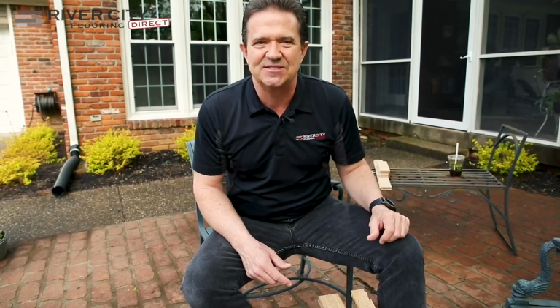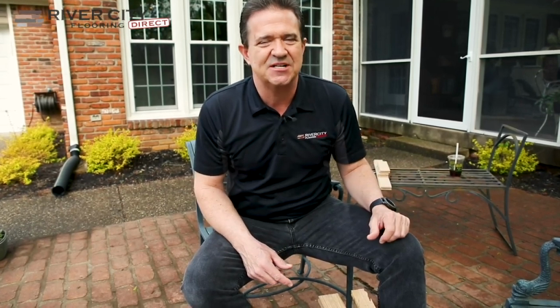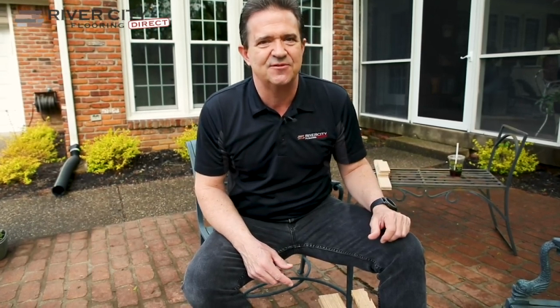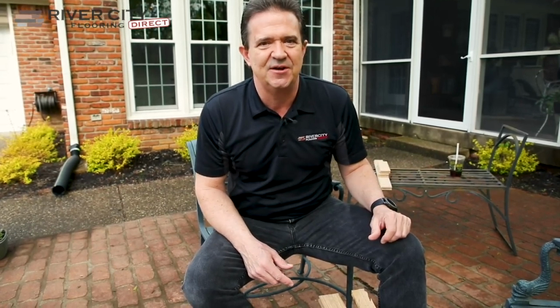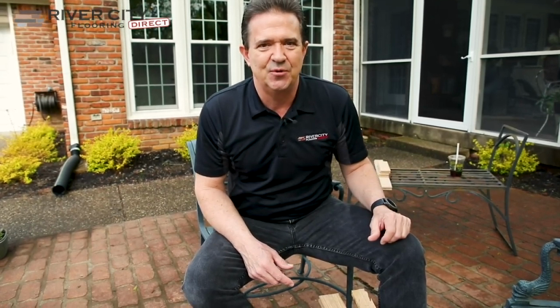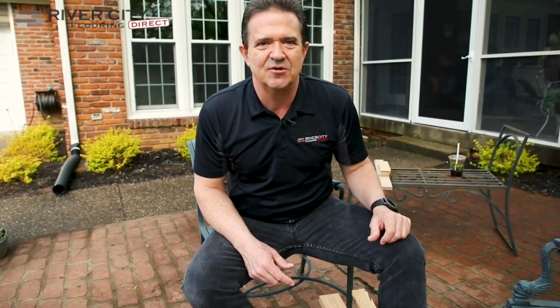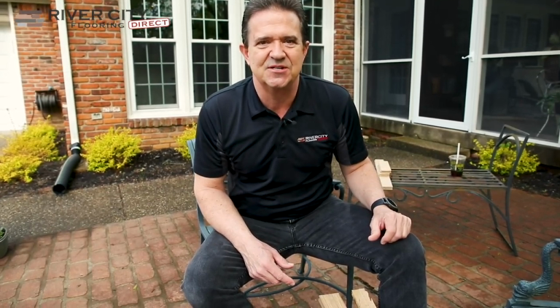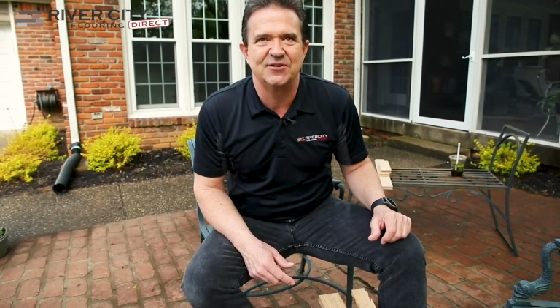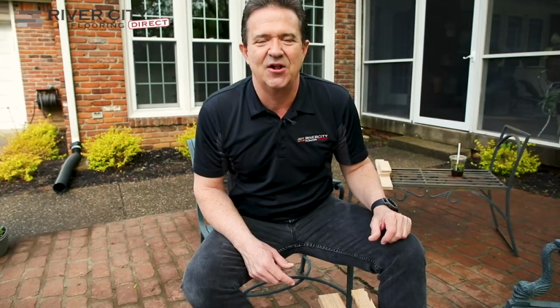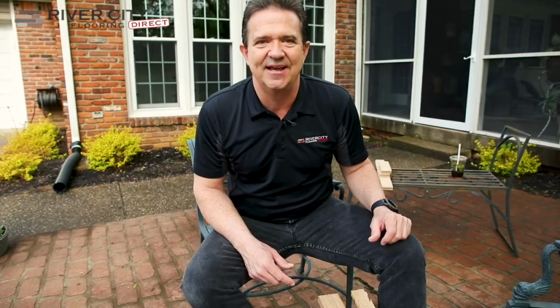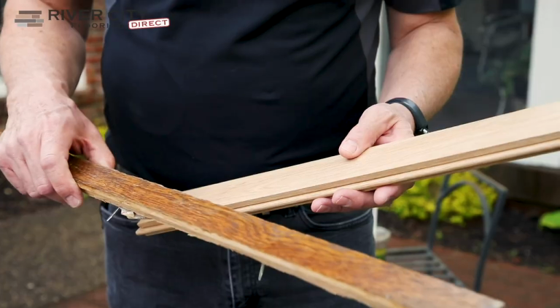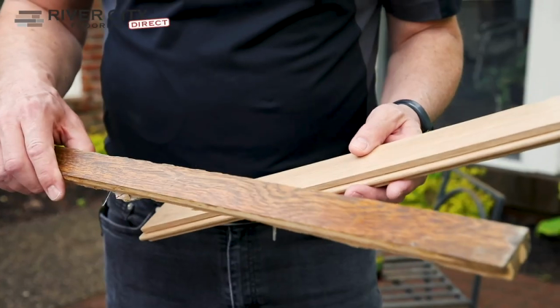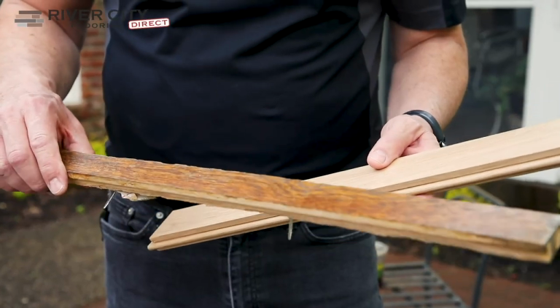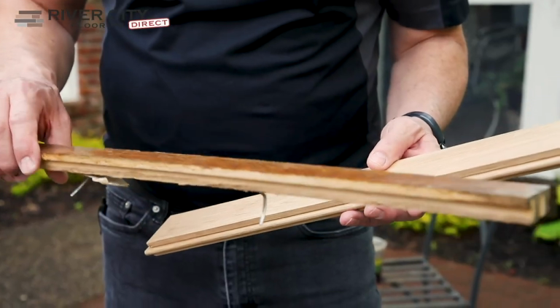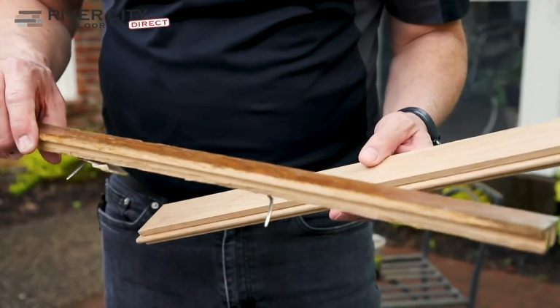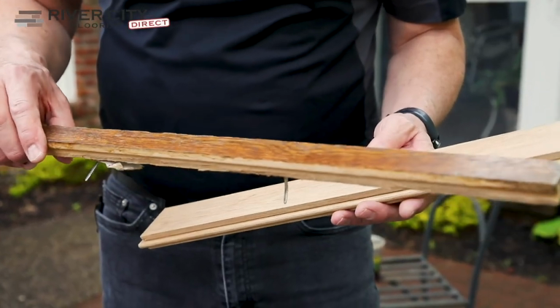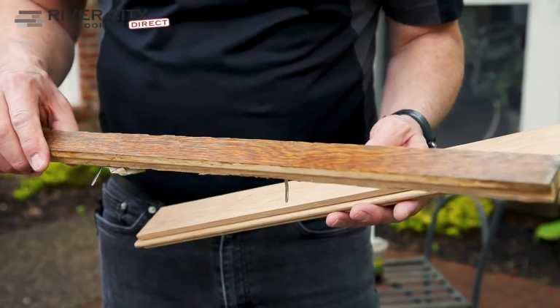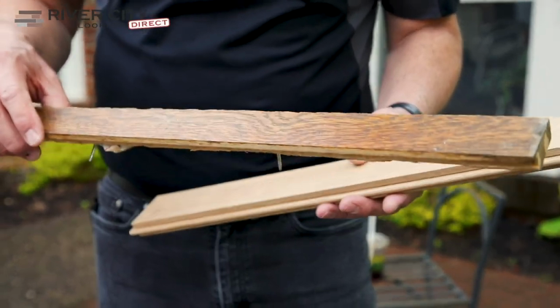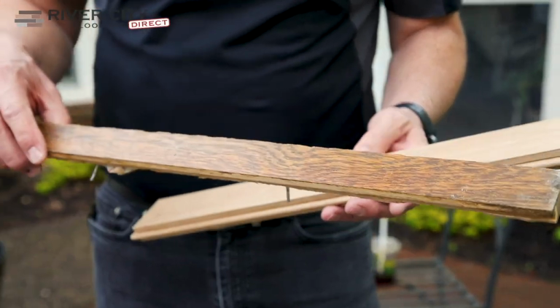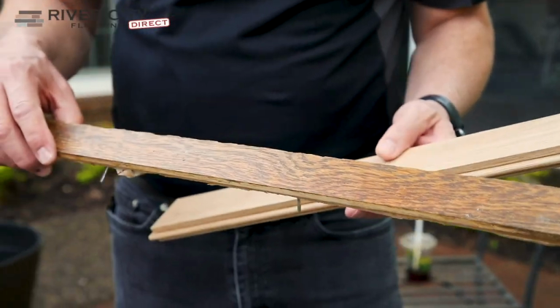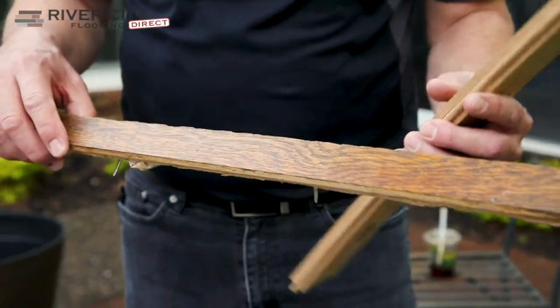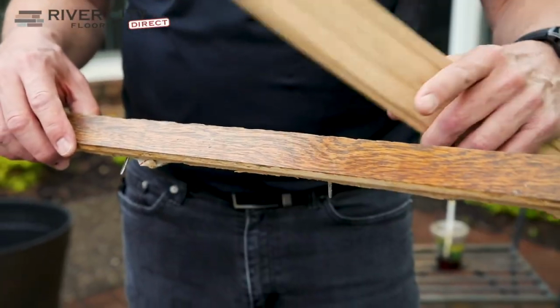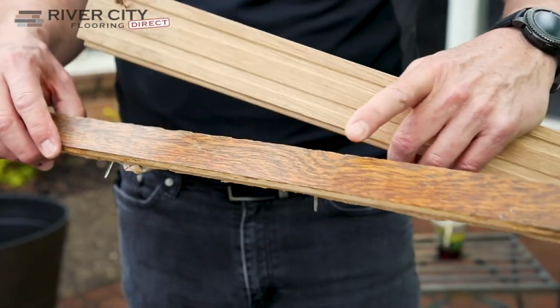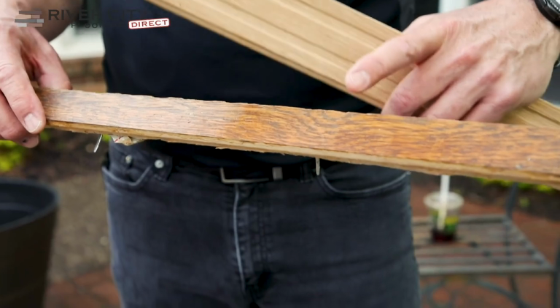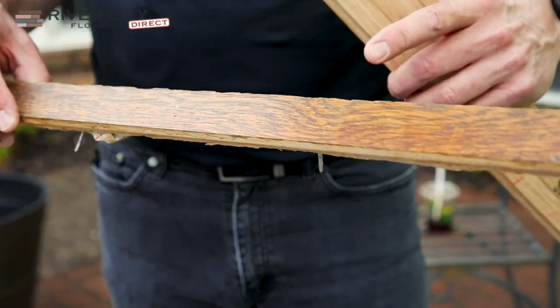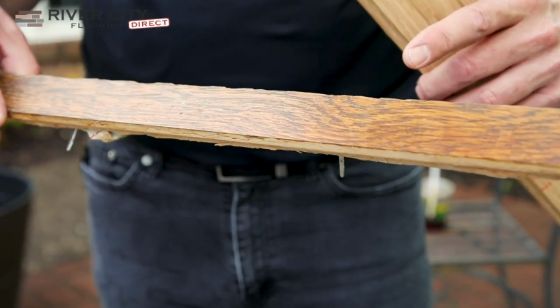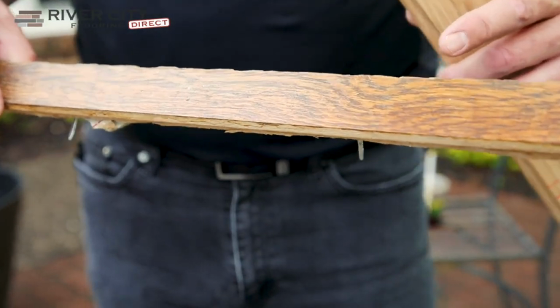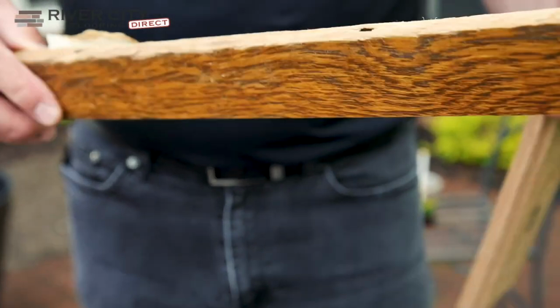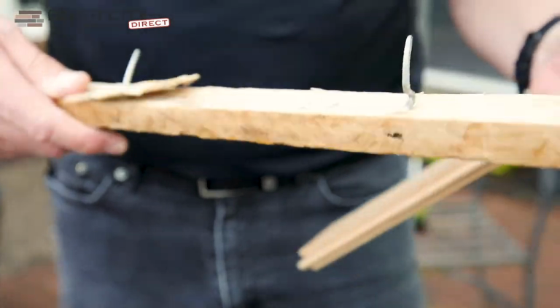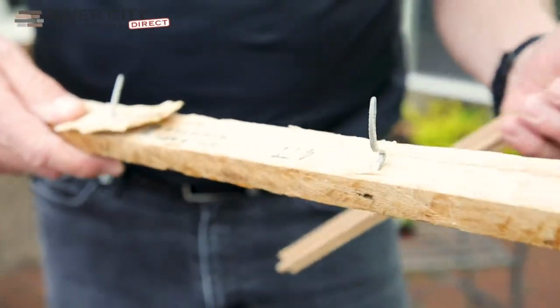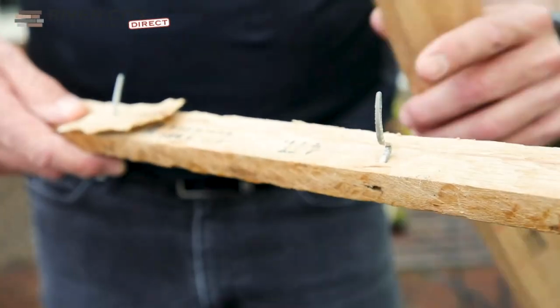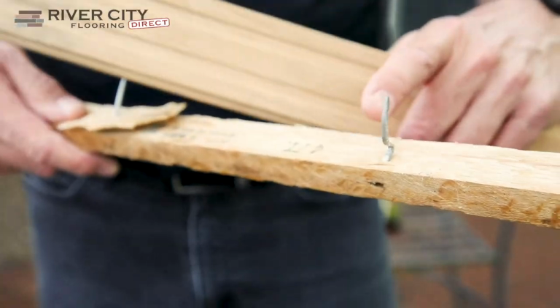It's pretty expensive when you put in the wrong species and have to tear it all out again. So the first thing we do, we actually take a piece of the existing floor — you can see it's already been sanded and stained — we take that out and we do a species test on the backside.